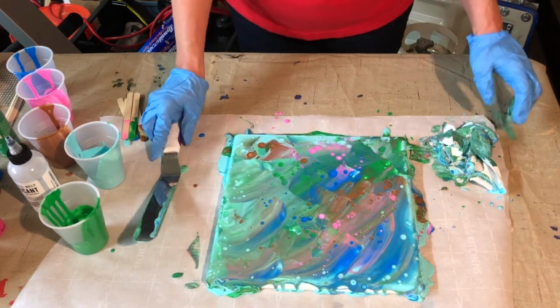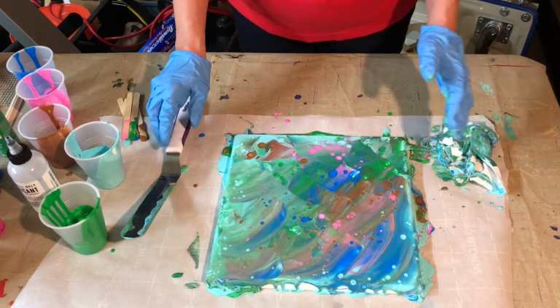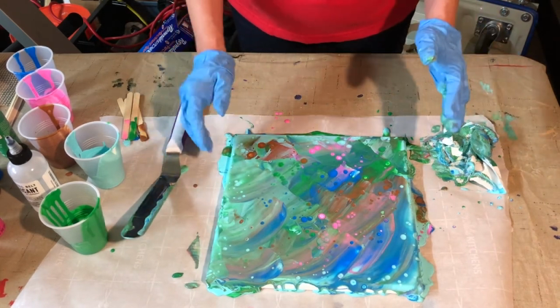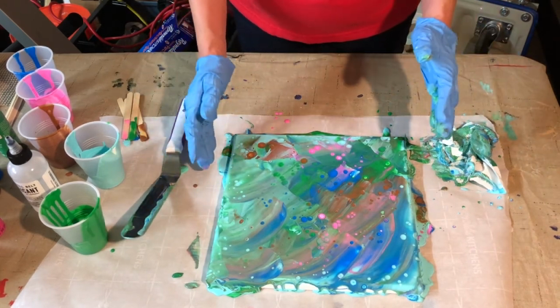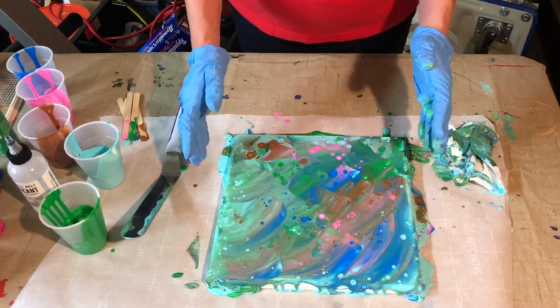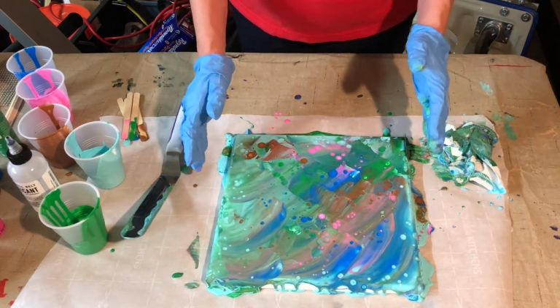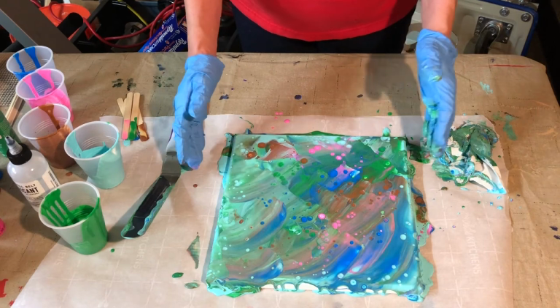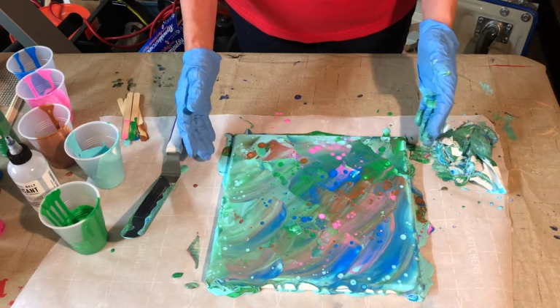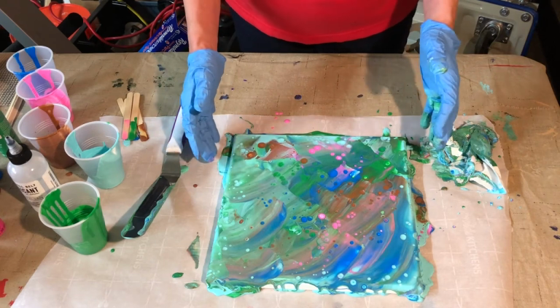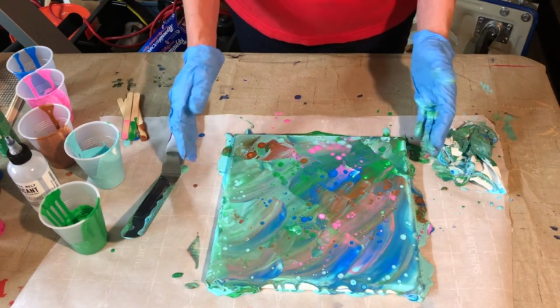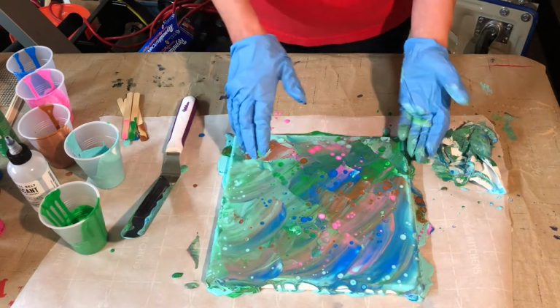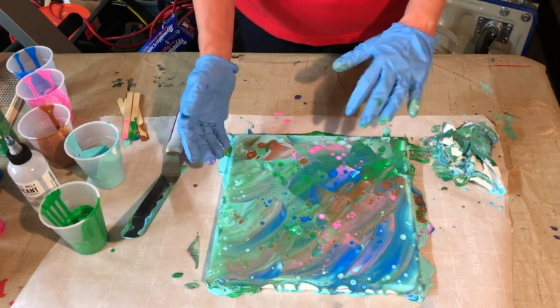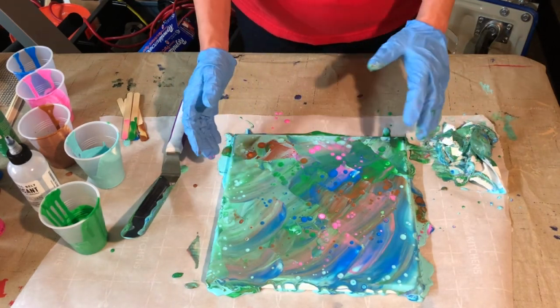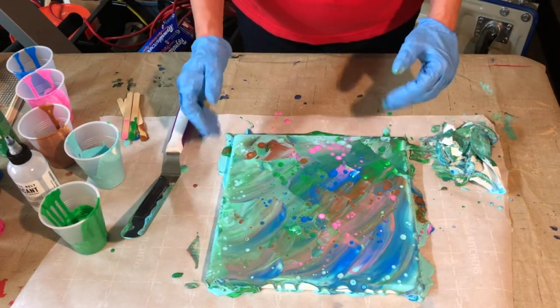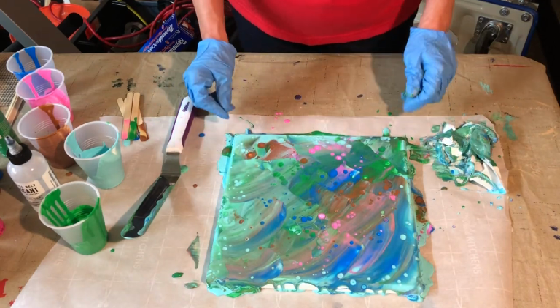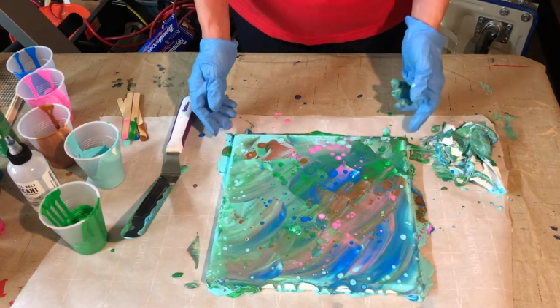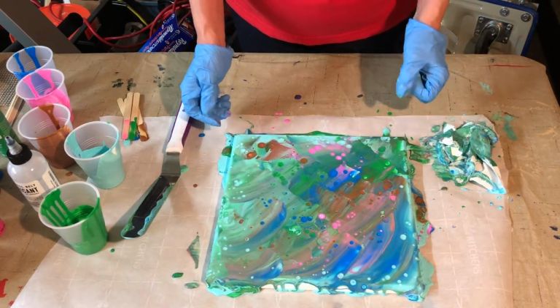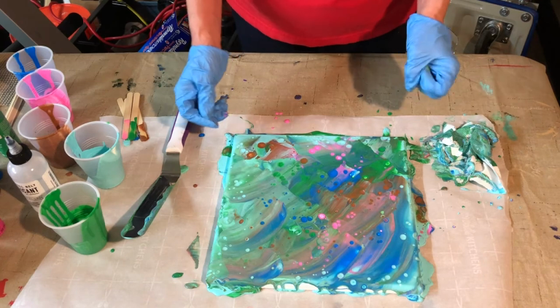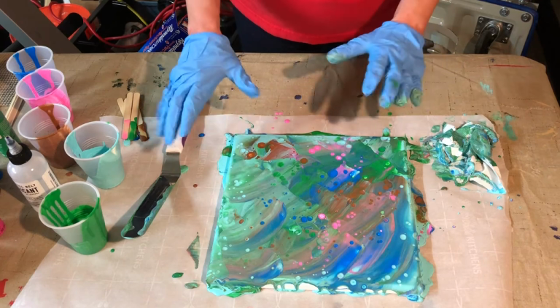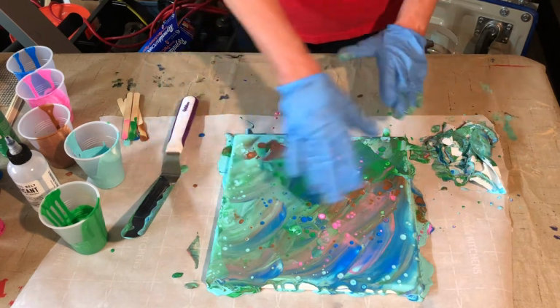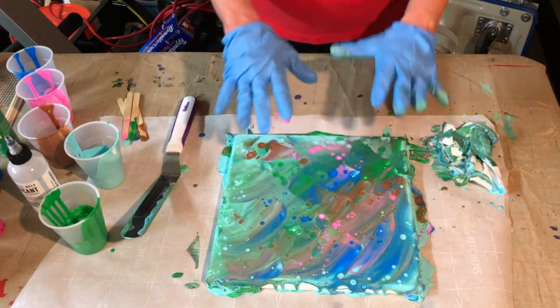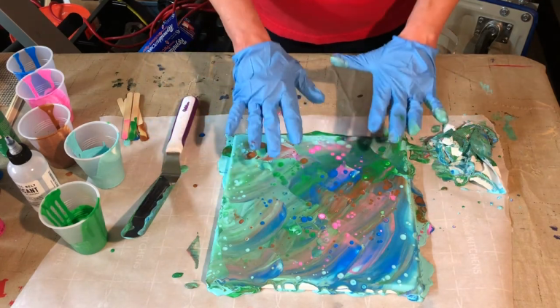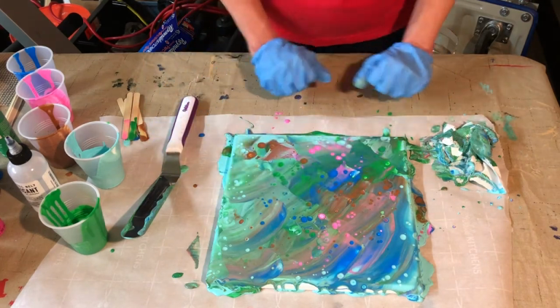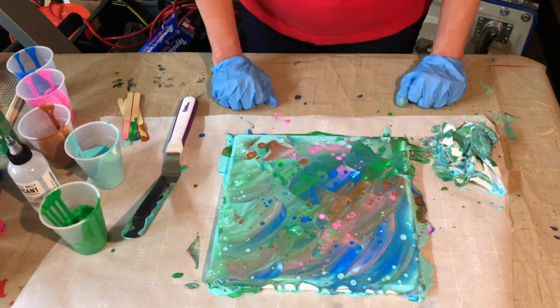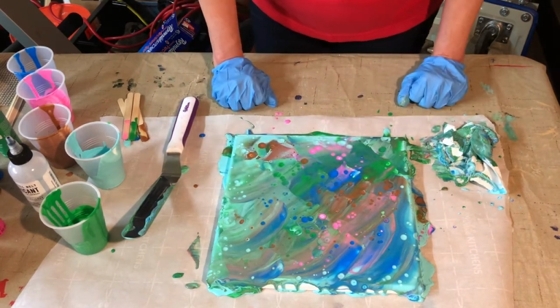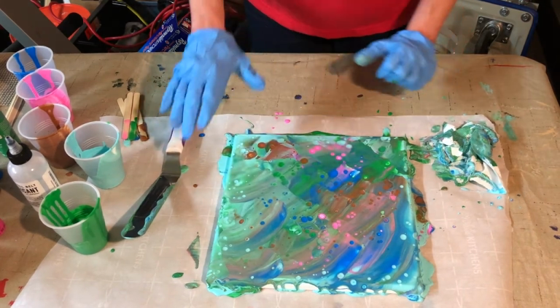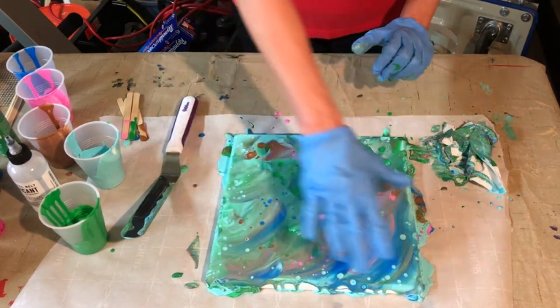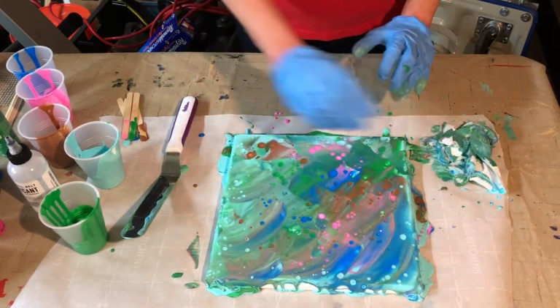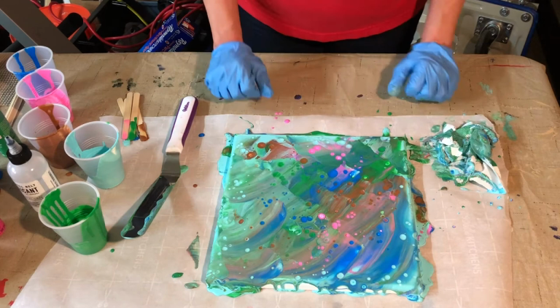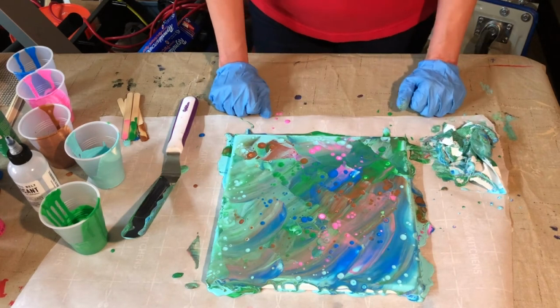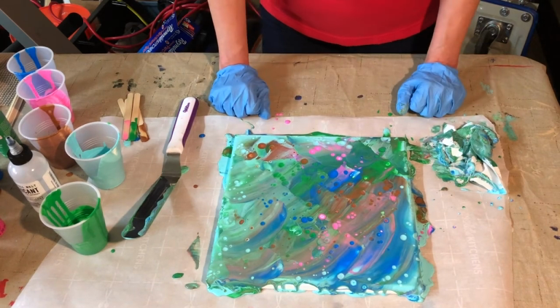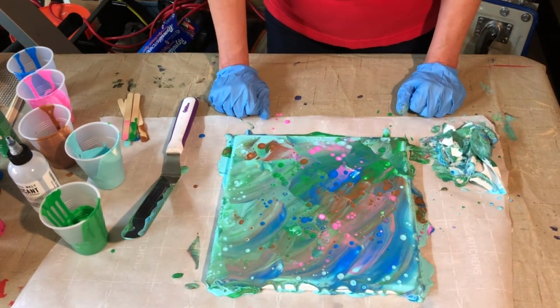We don't want this to flow like we've done in the other videos — like the dirty pour — where we don't want it to flow down because that's going to give it a completely different look. We need it to do just what it's doing right now.